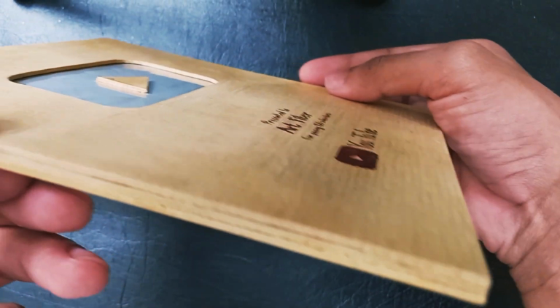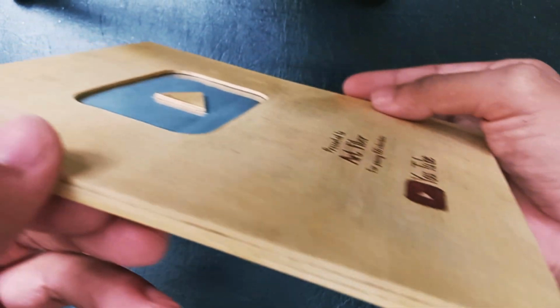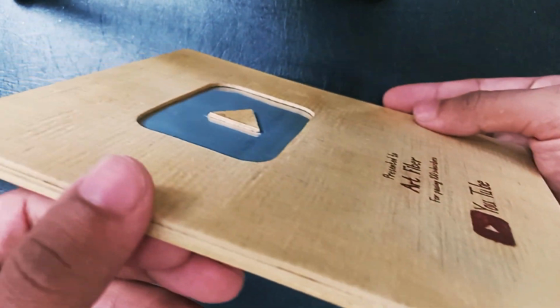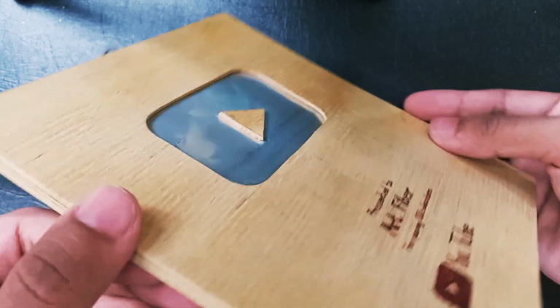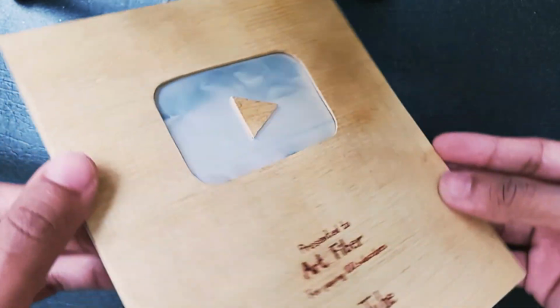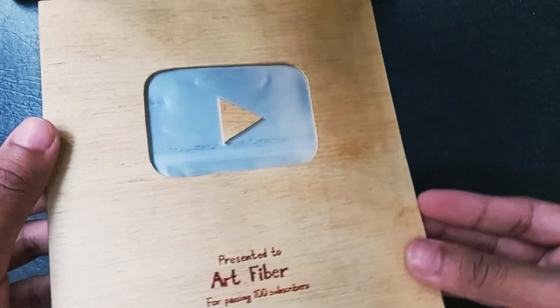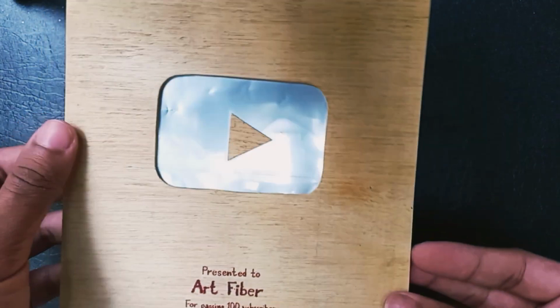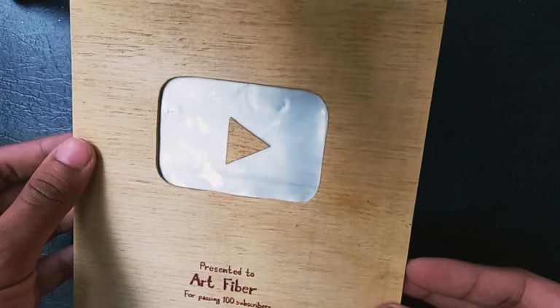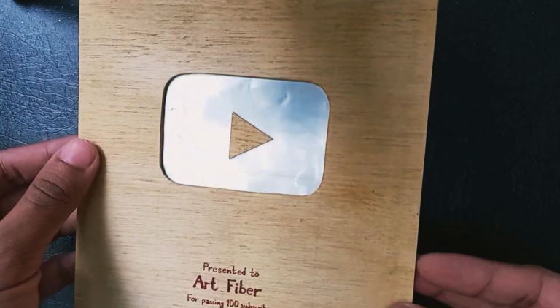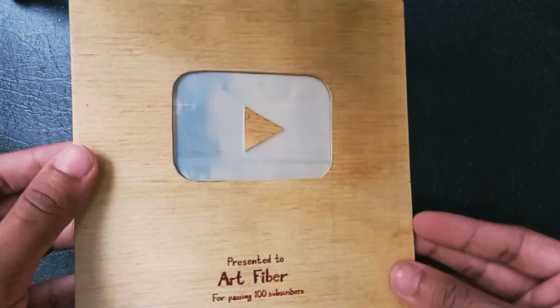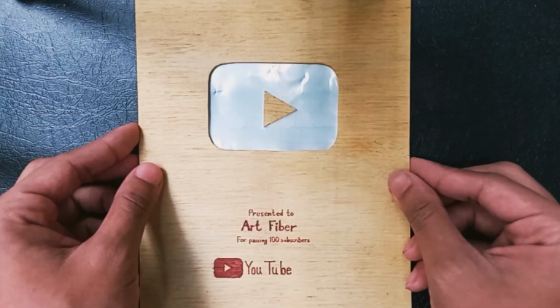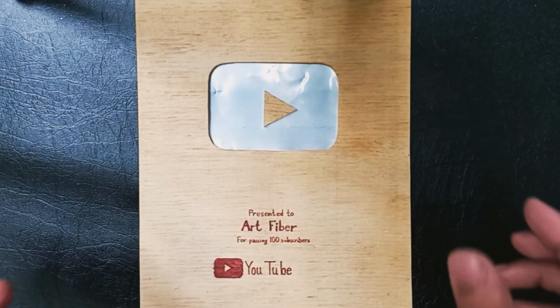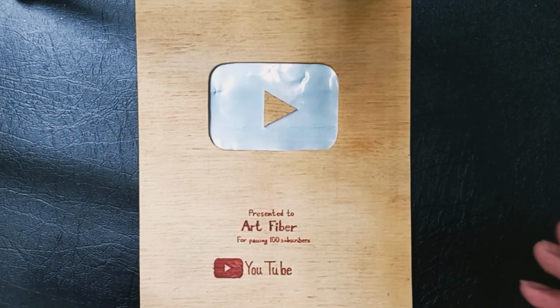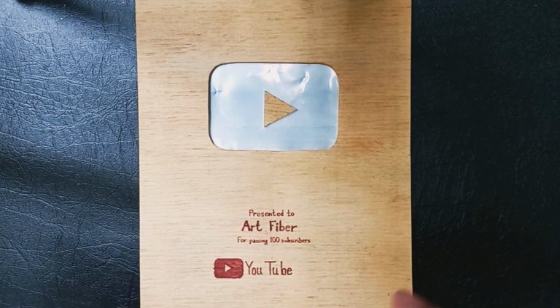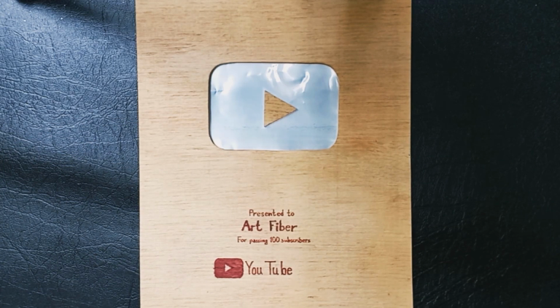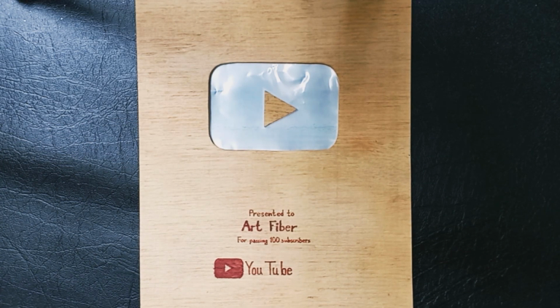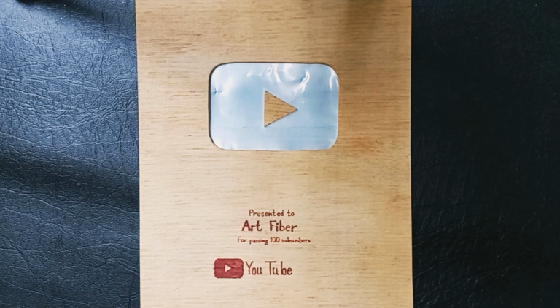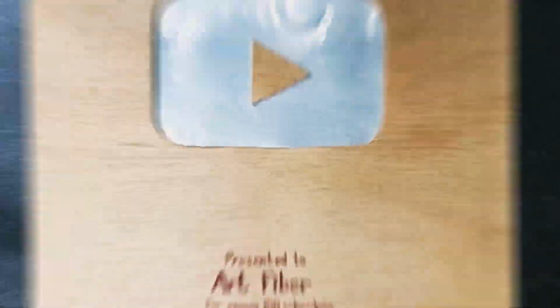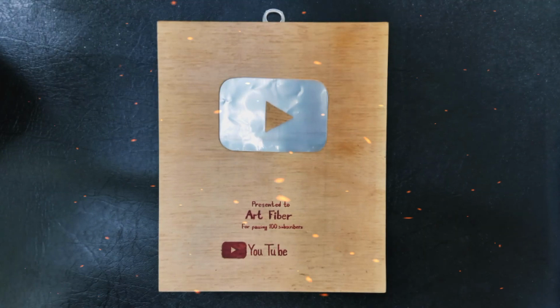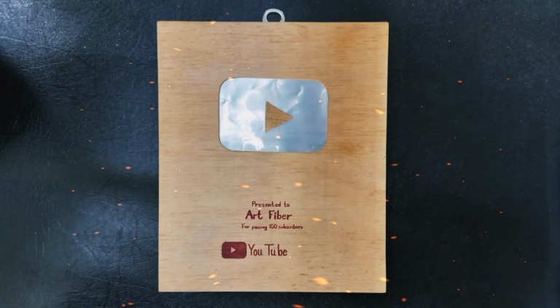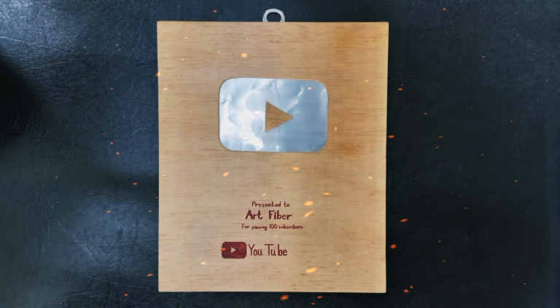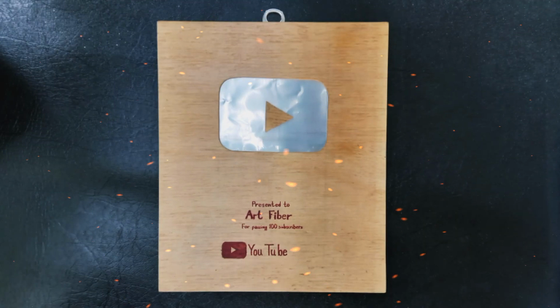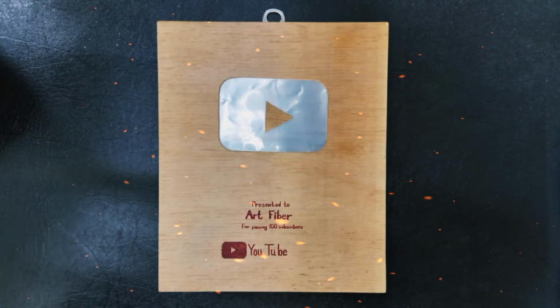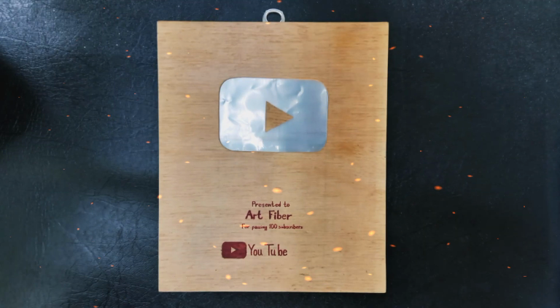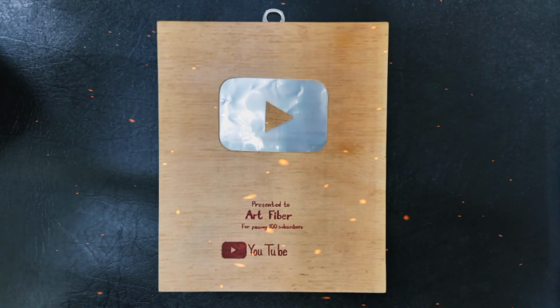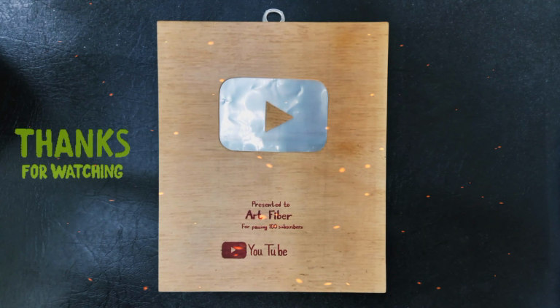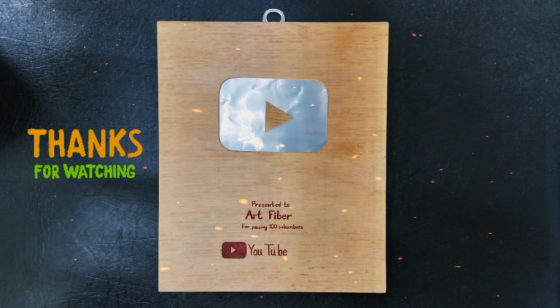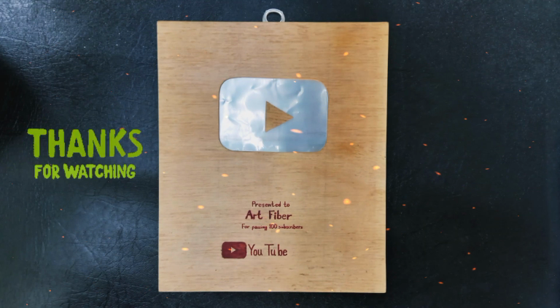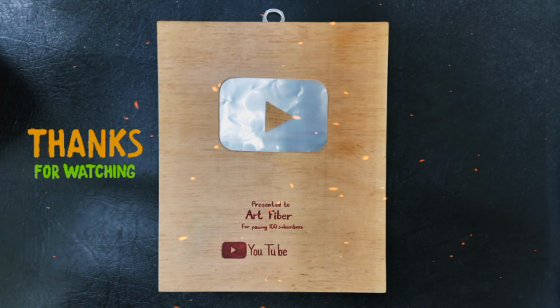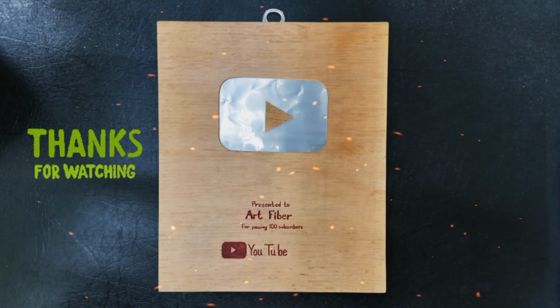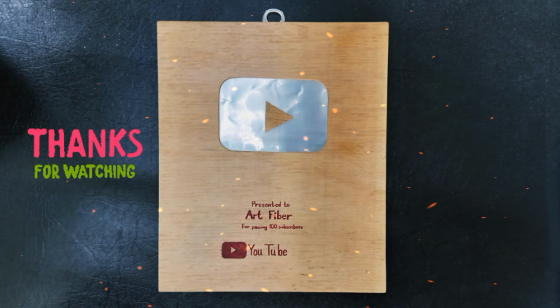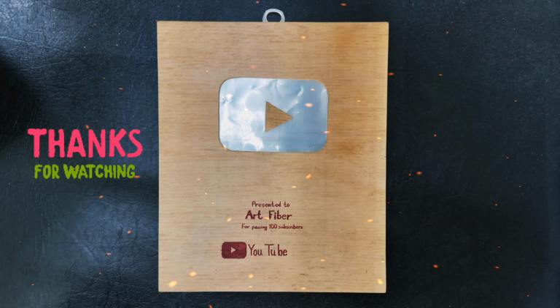Today's video you can call a review video. Due to some temporary issues, I am unable to make long videos. Hope you like the video. That's it for today. See you in the next new video.